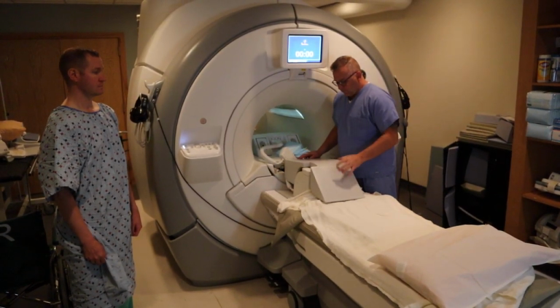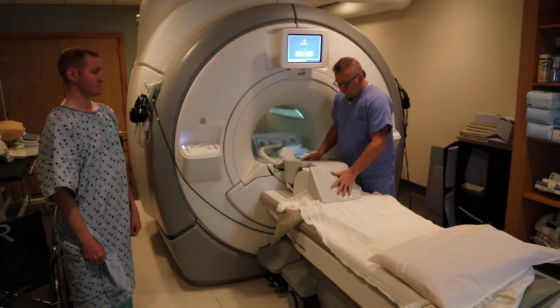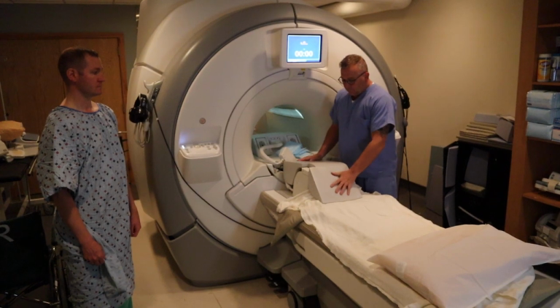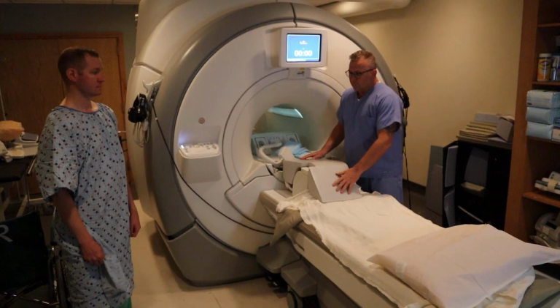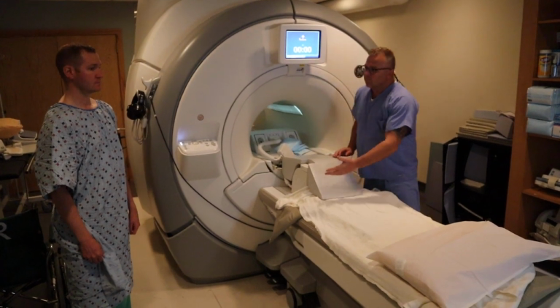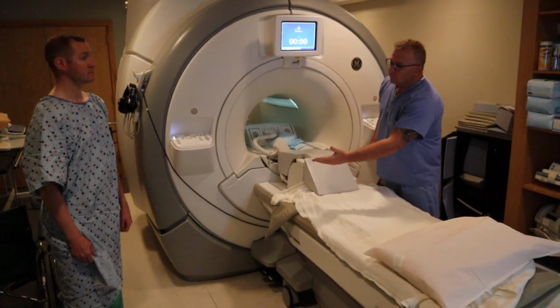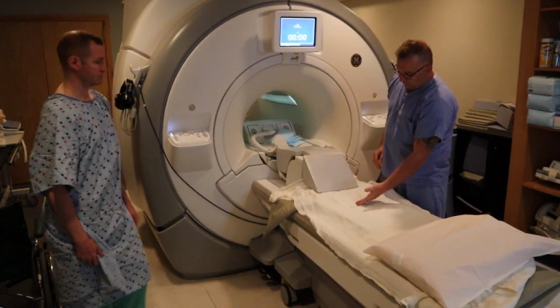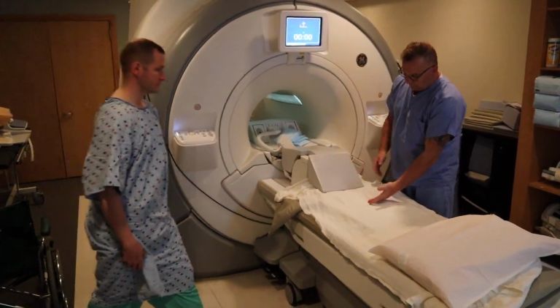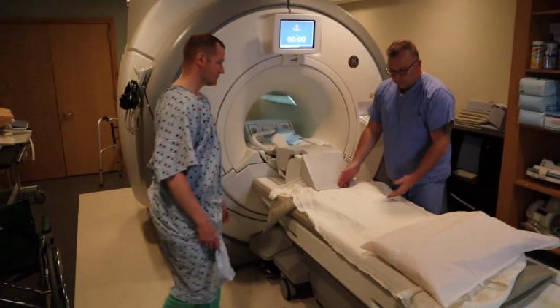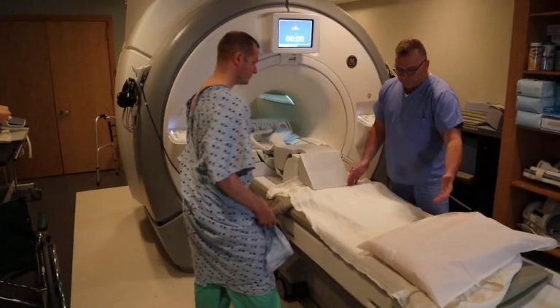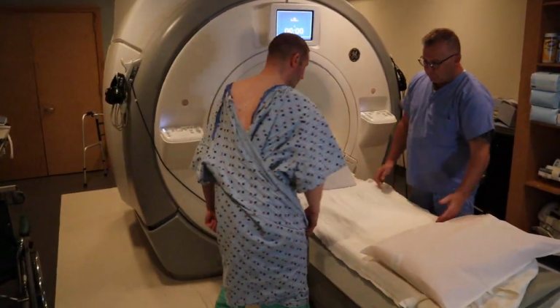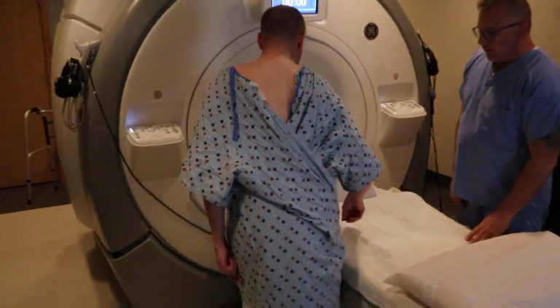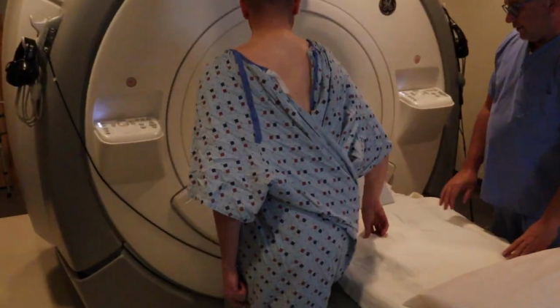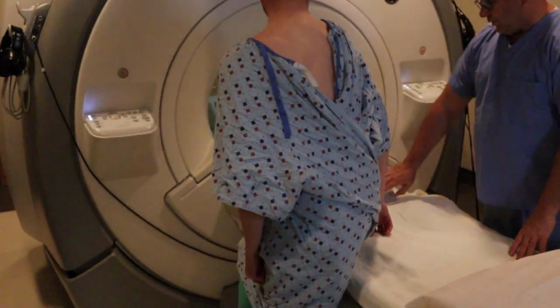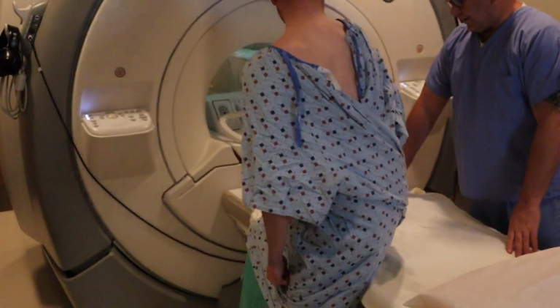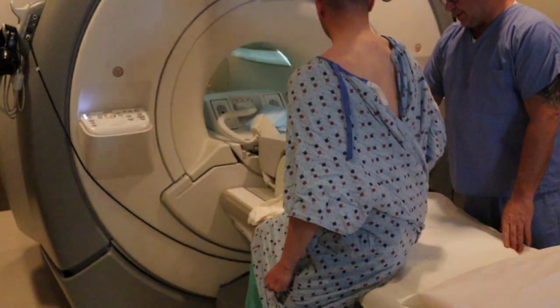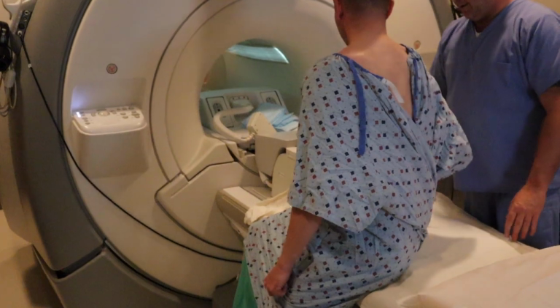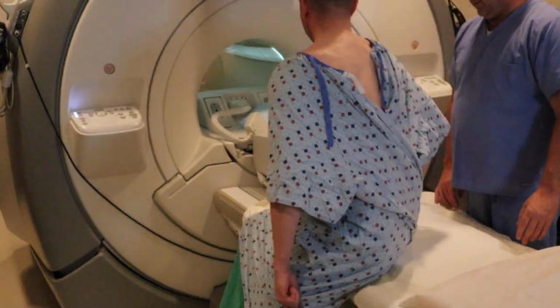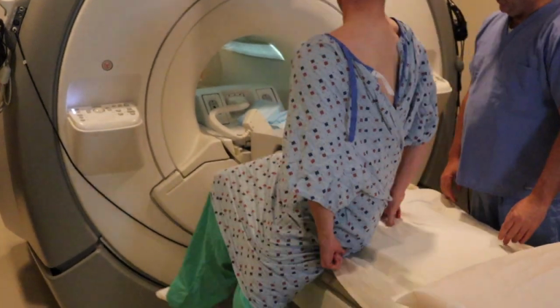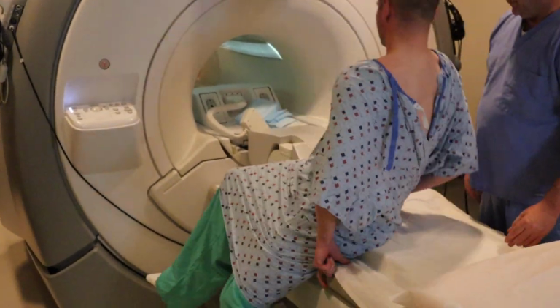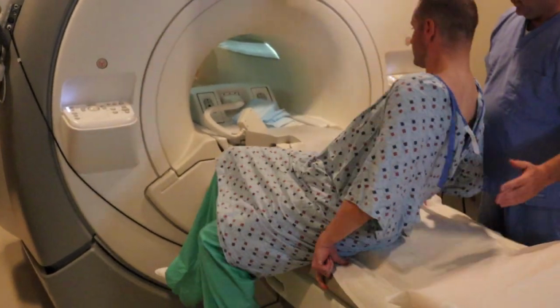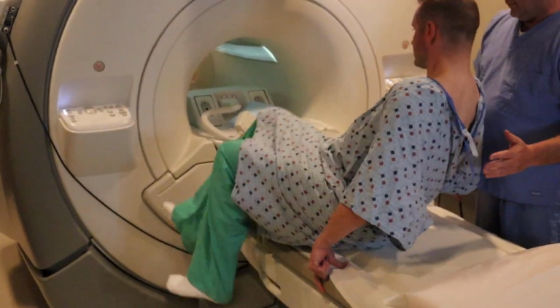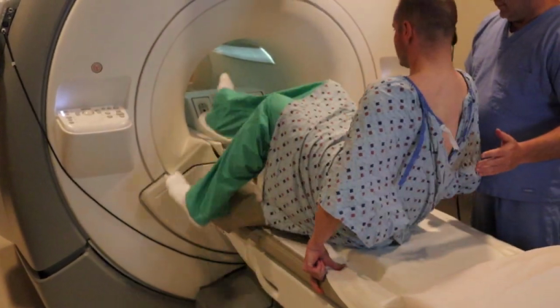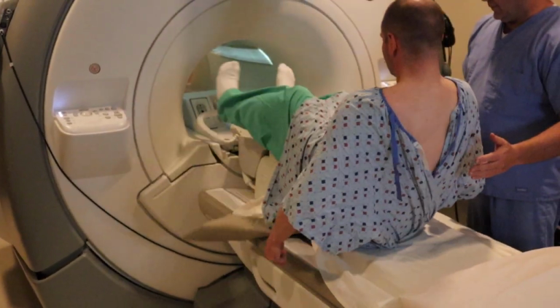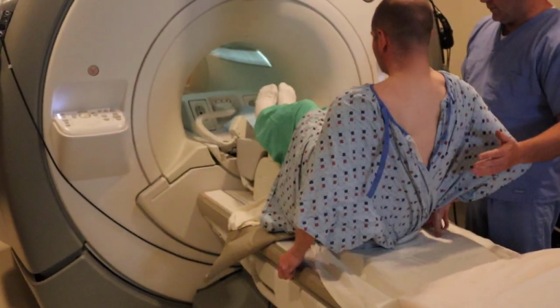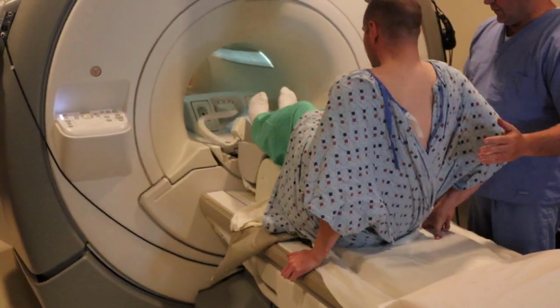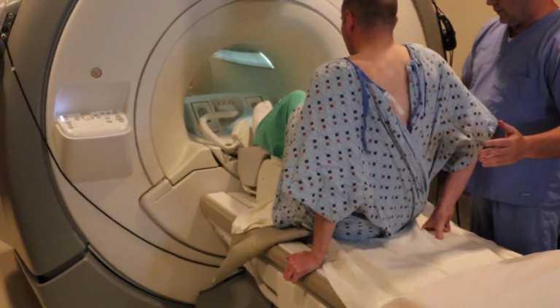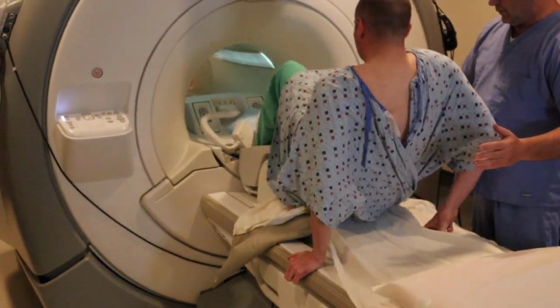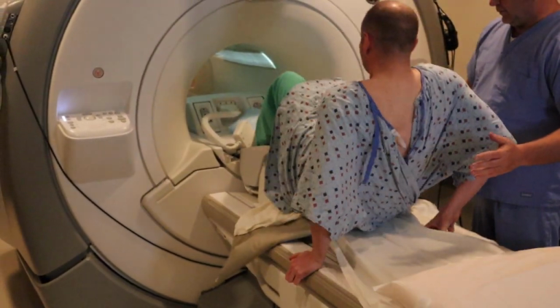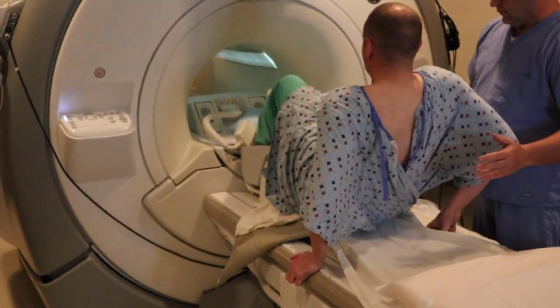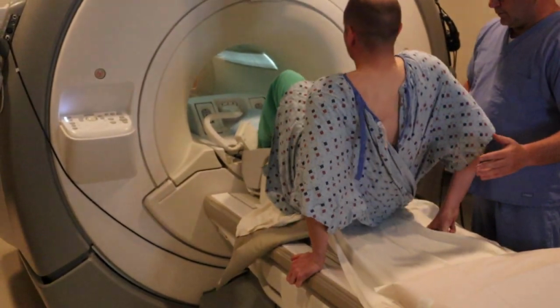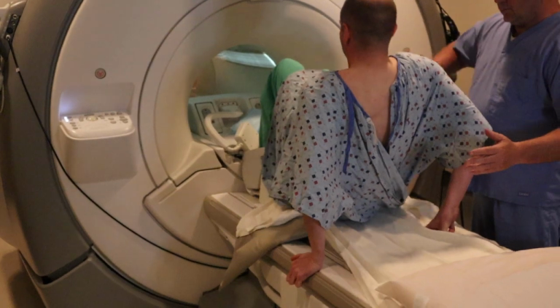You're going to take this piece of pillow and you're going to fill the spot of the cervical spine. Now, some vendors are different. This is a GE magnet that allows this to happen.